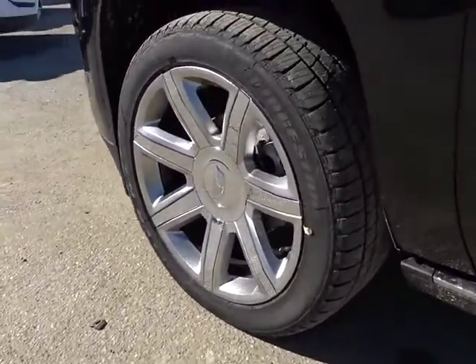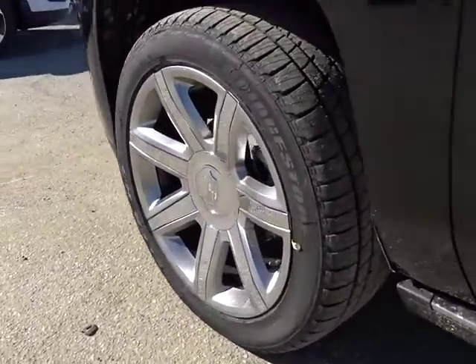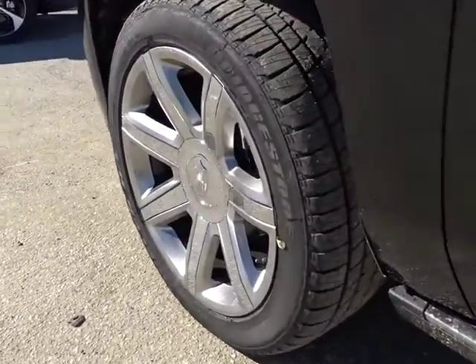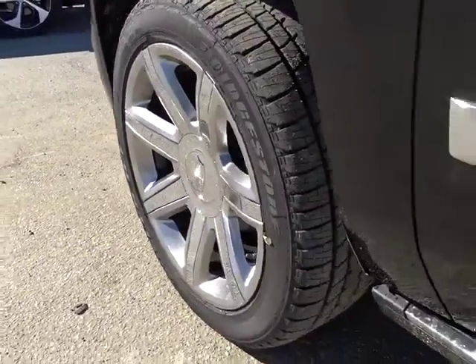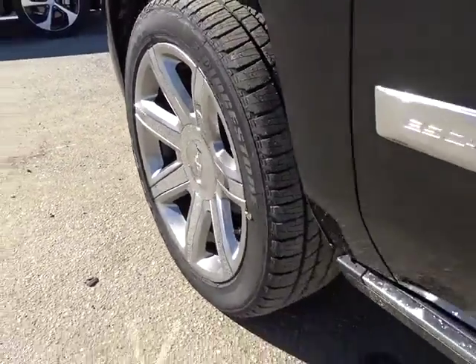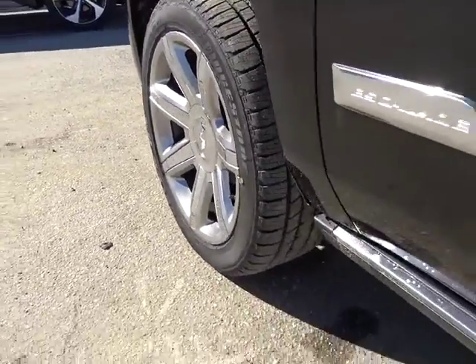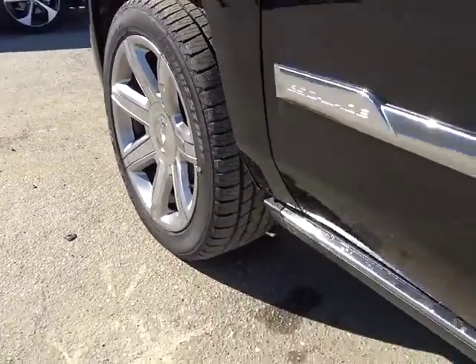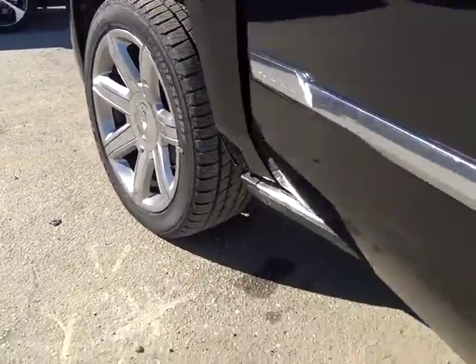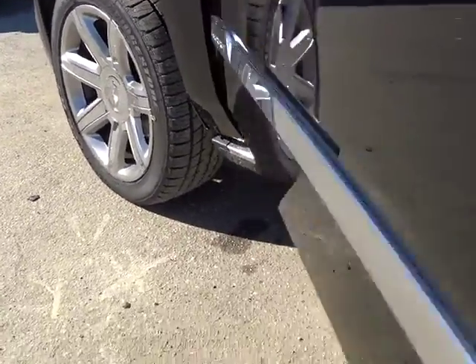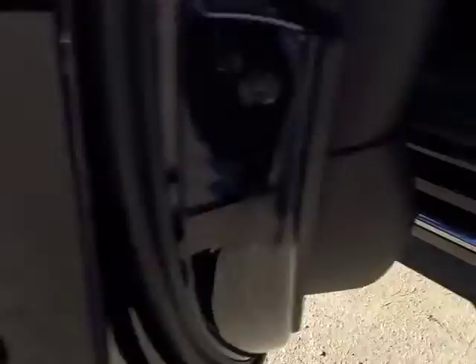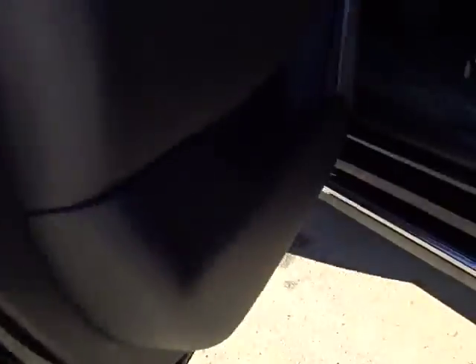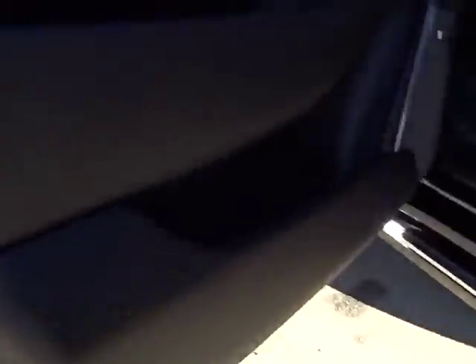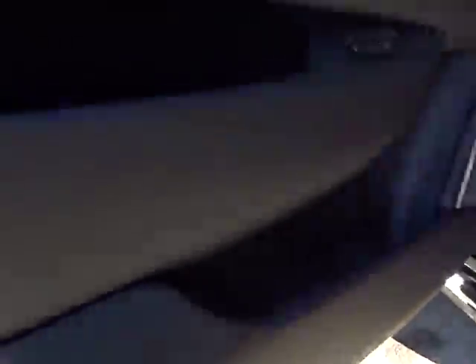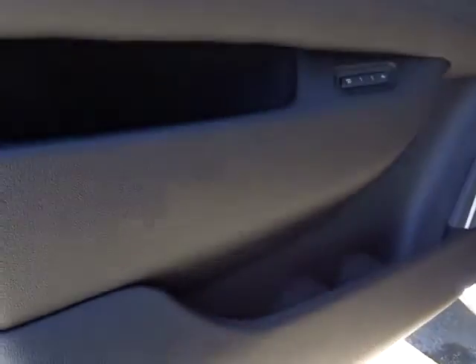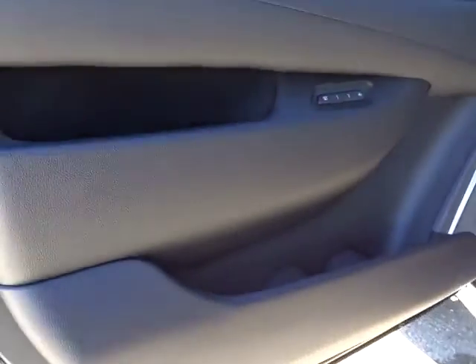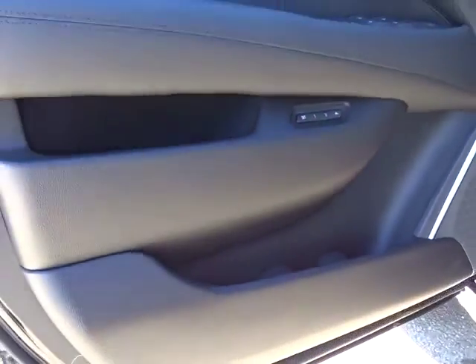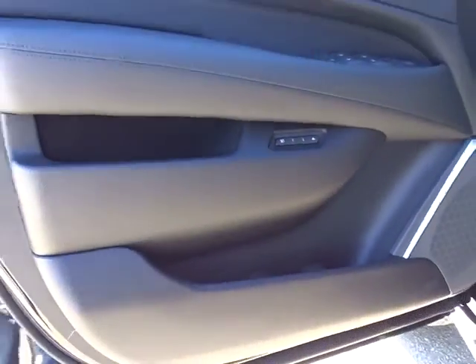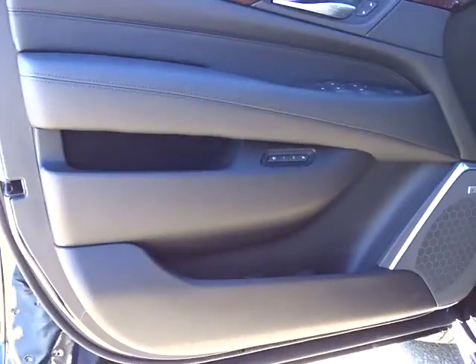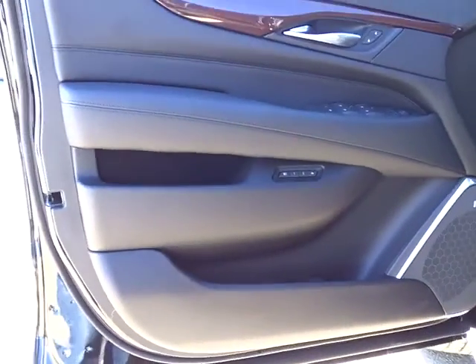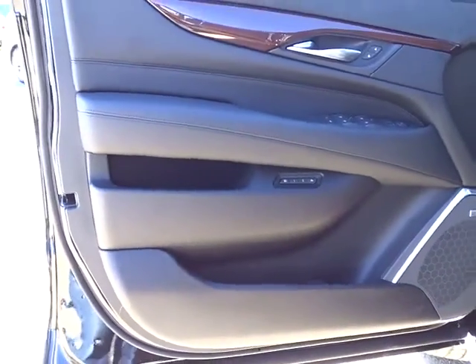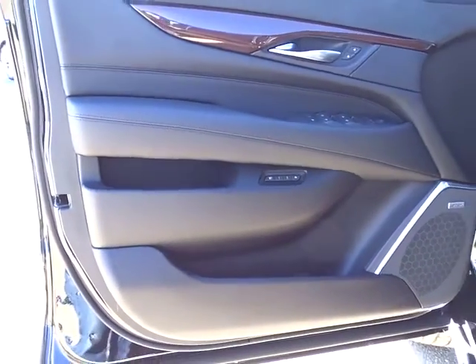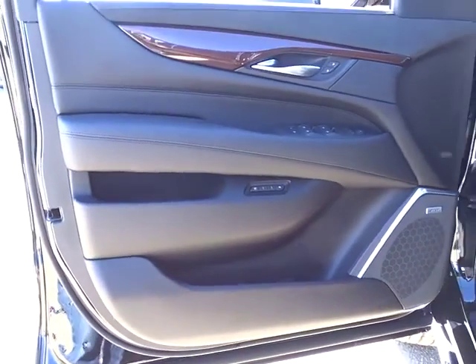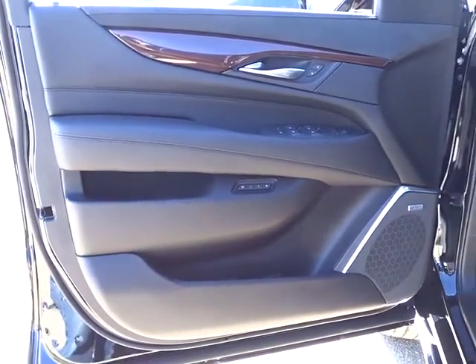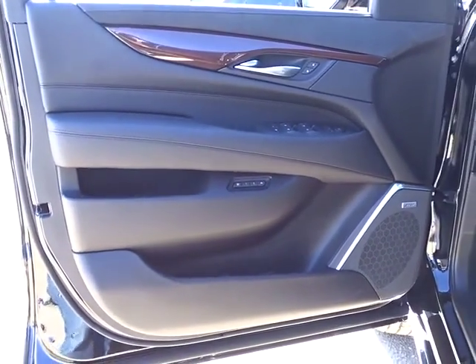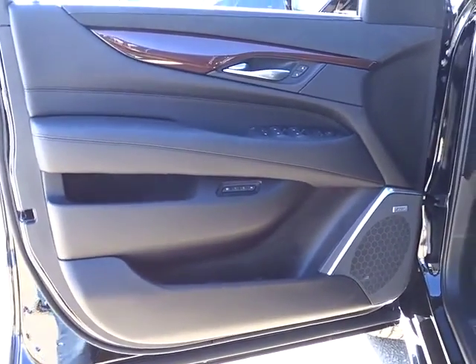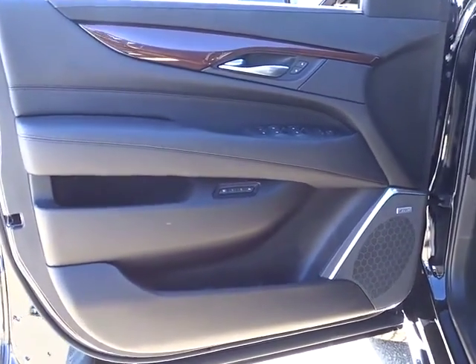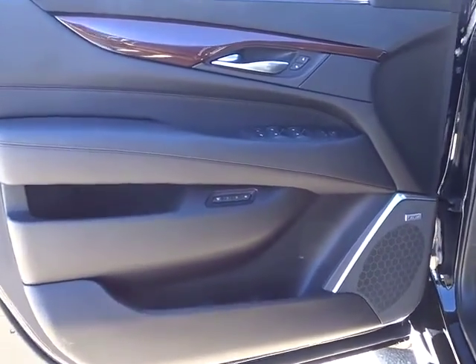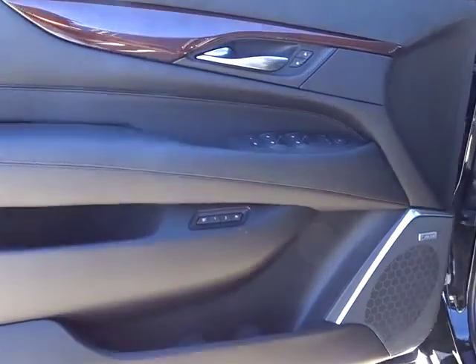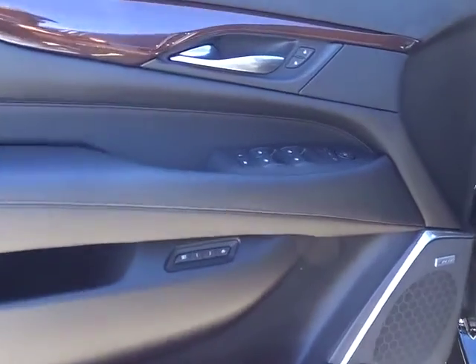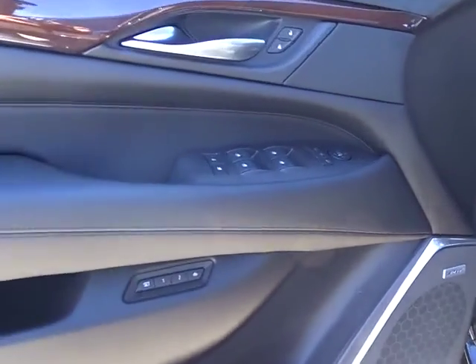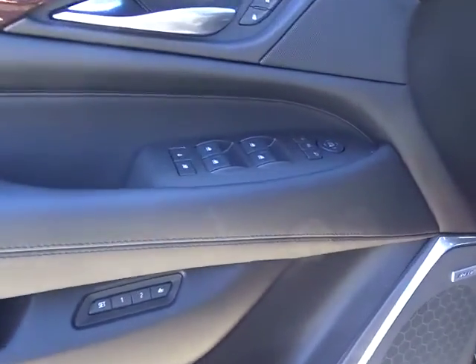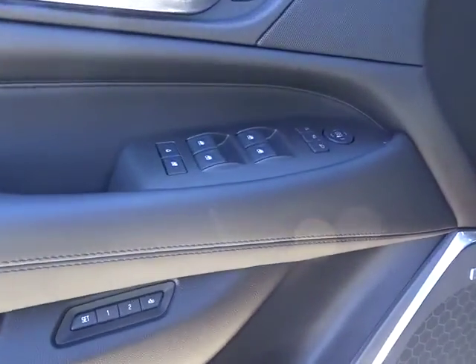Leather-wrapped steering wheel, Bluetooth, adjustable steering wheel, power steering, floor mats, four-wheel drive. Come take a test drive today.